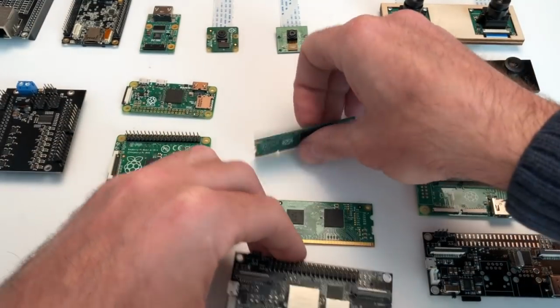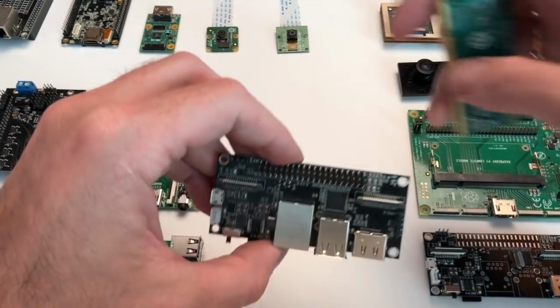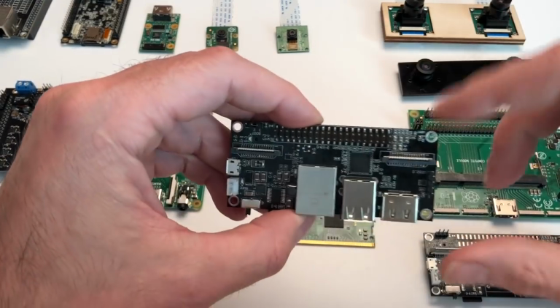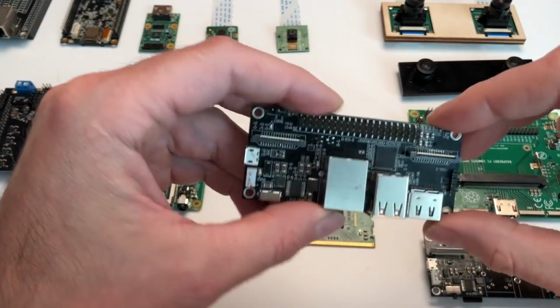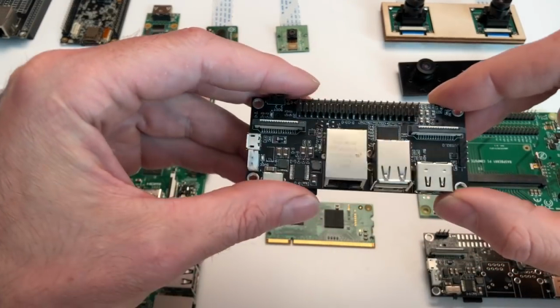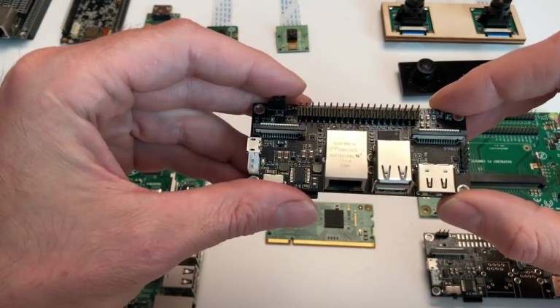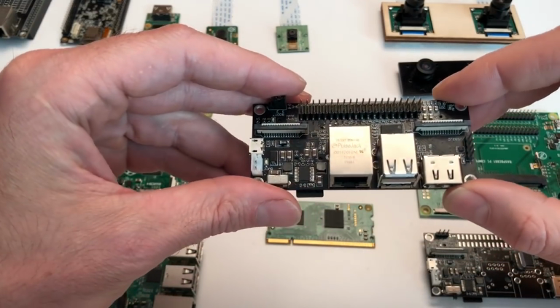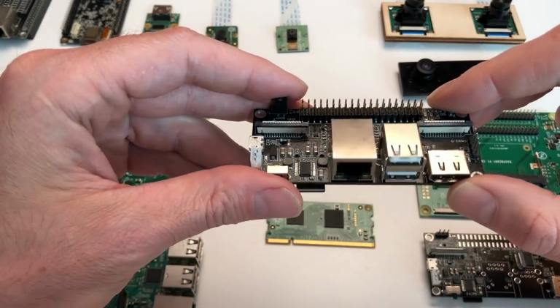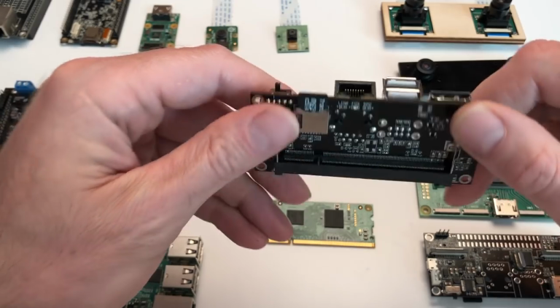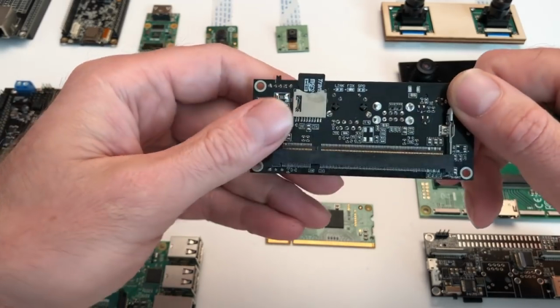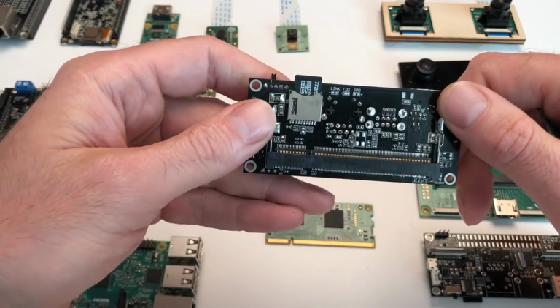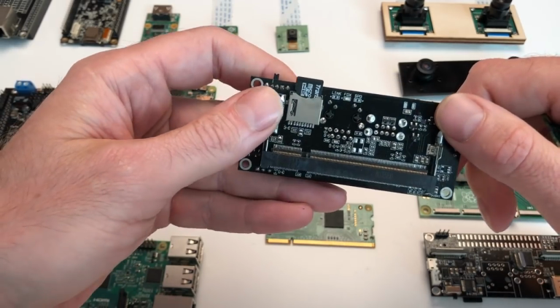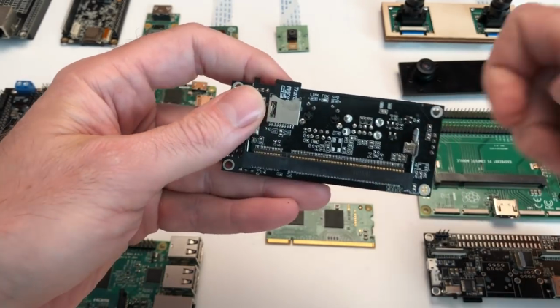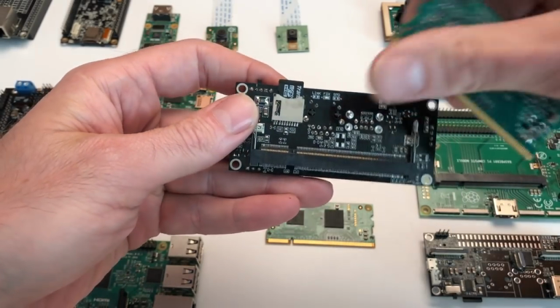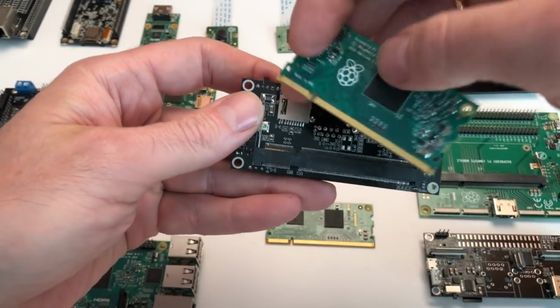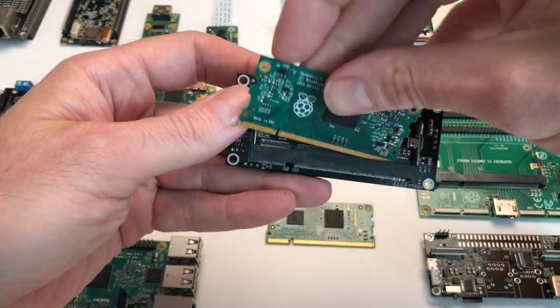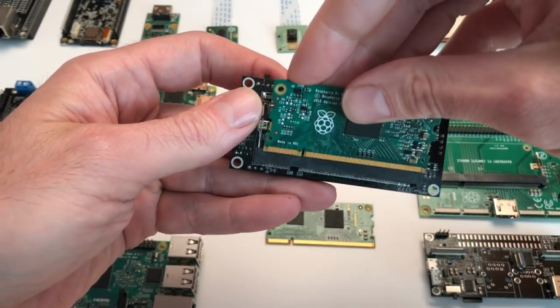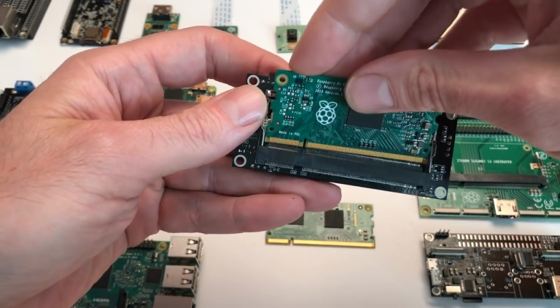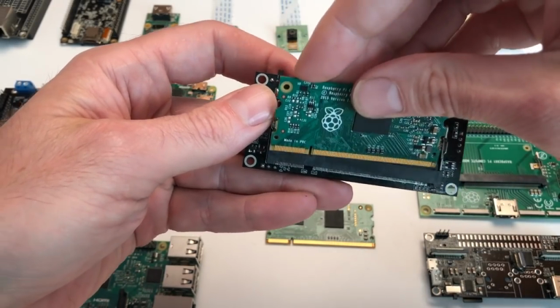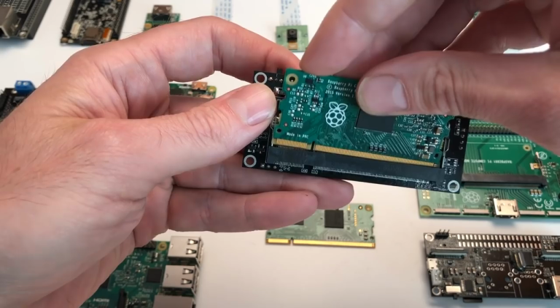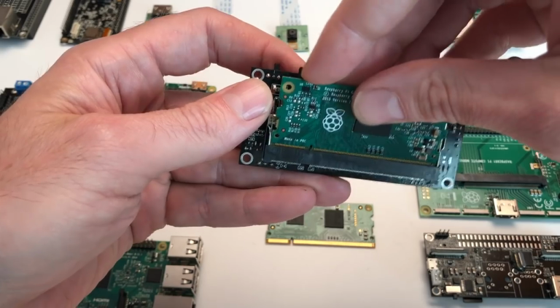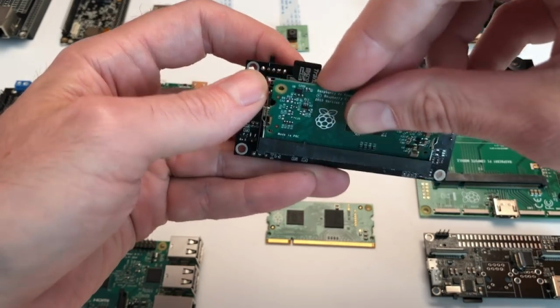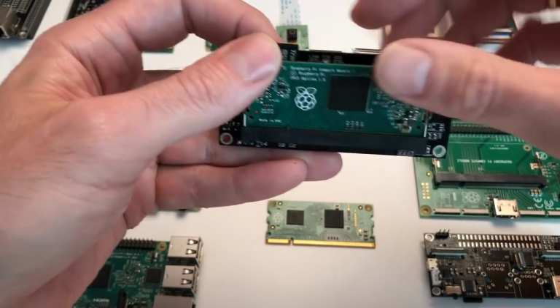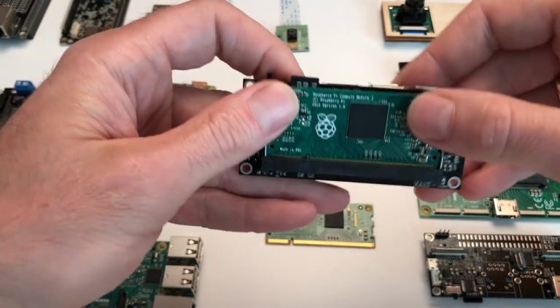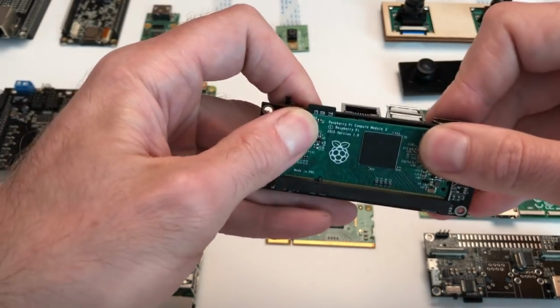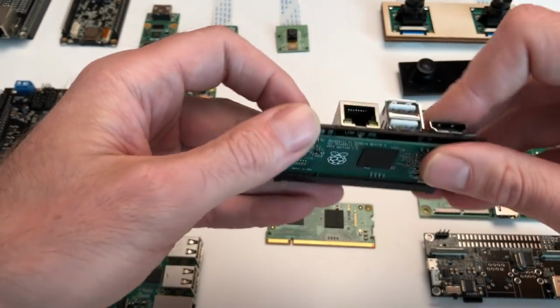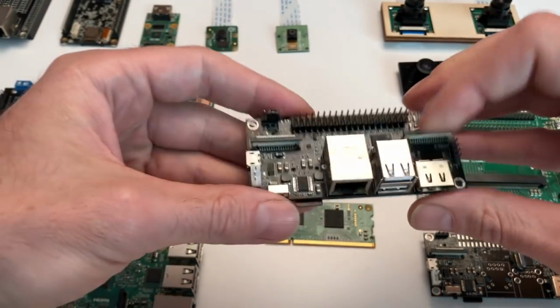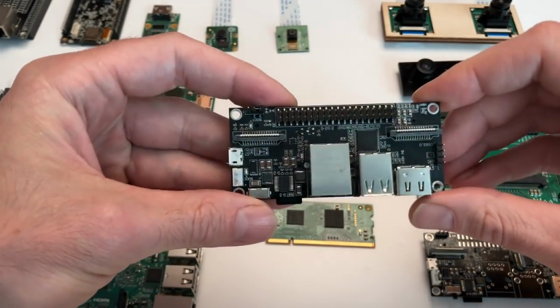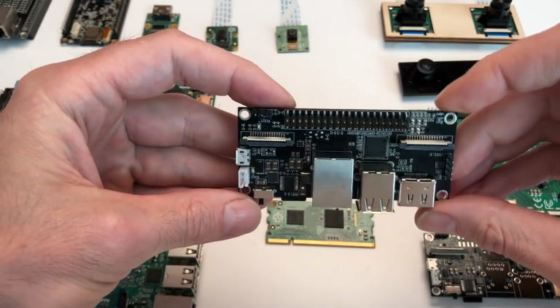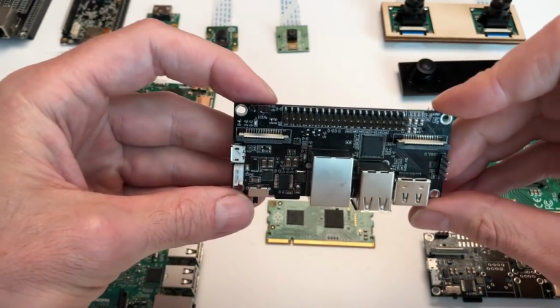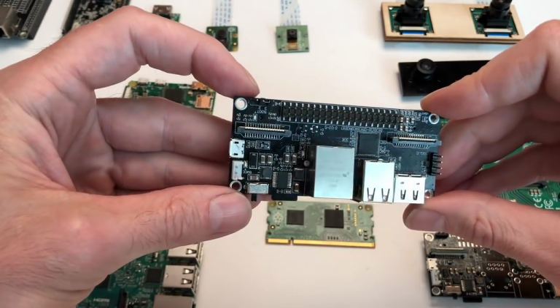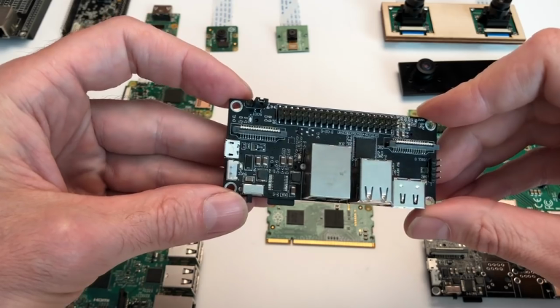That encouraged us to develop the StereoPi carrier board, which lets you connect and work with two cameras simultaneously. Stereo mode camera support has been available in Raspbian since 2014, the year the compute module was introduced.